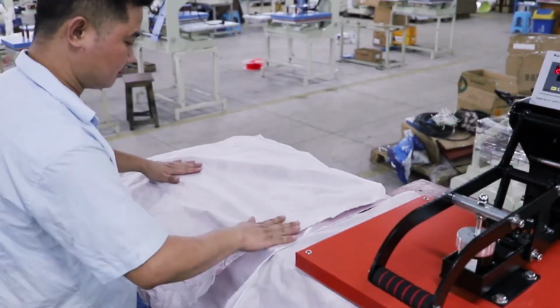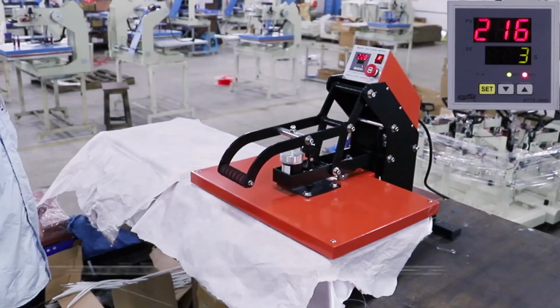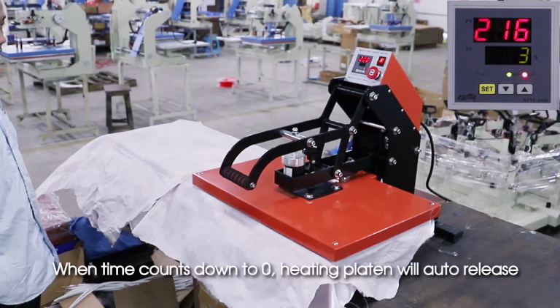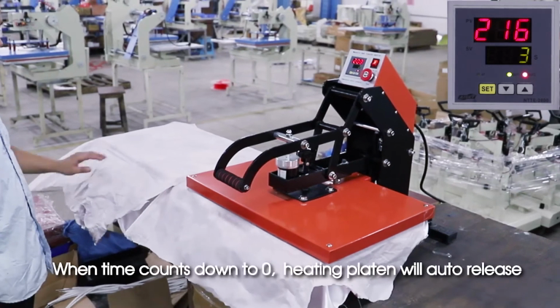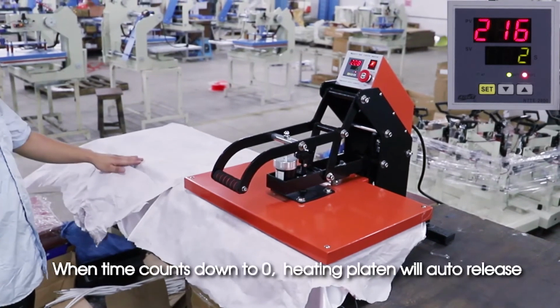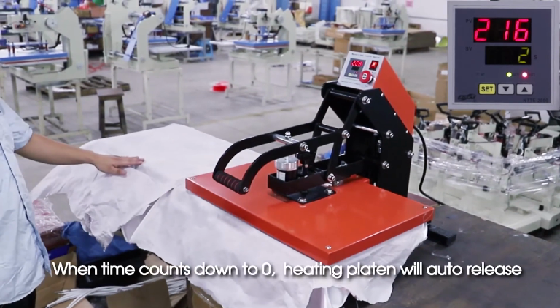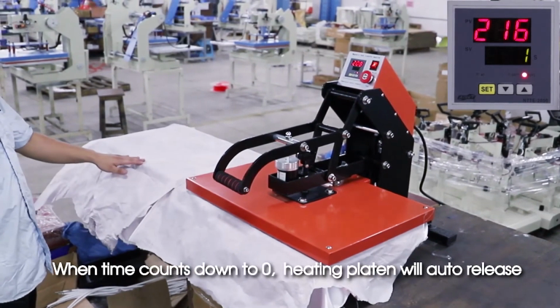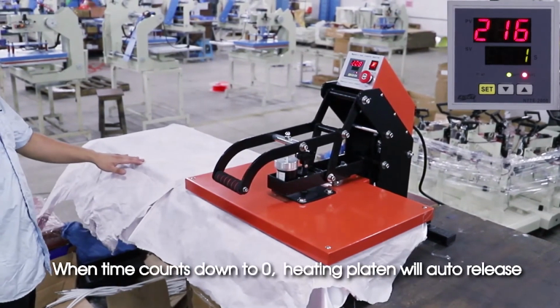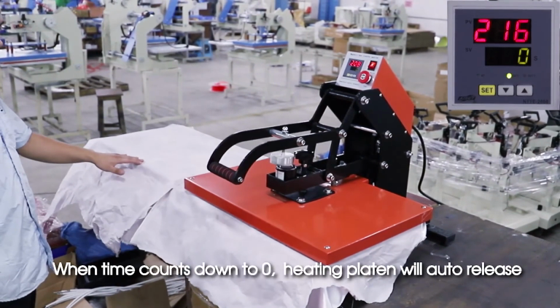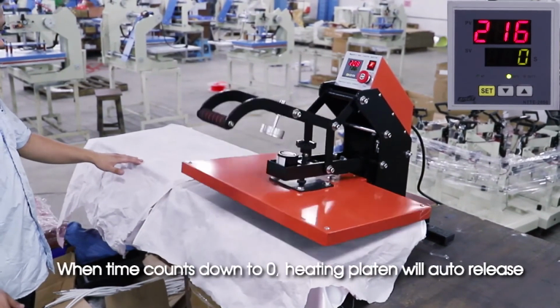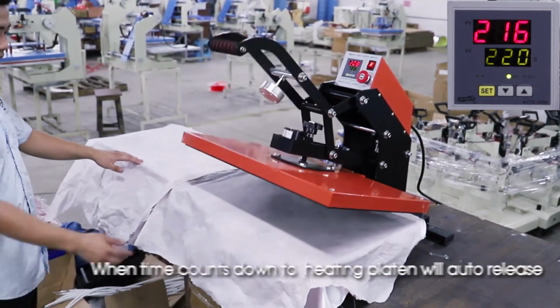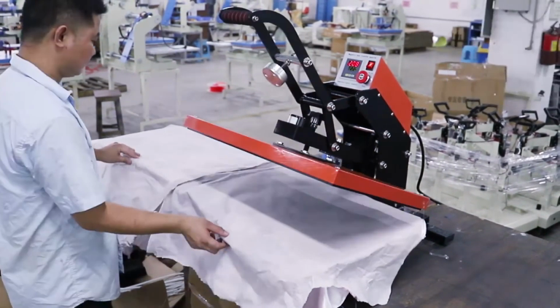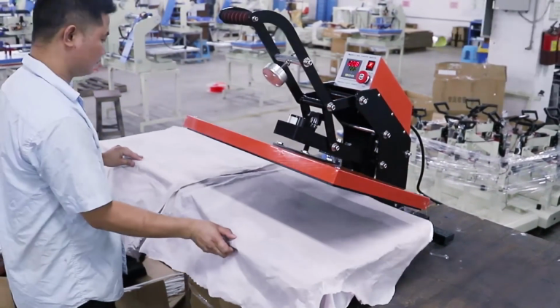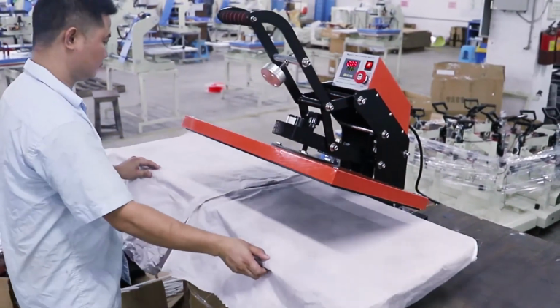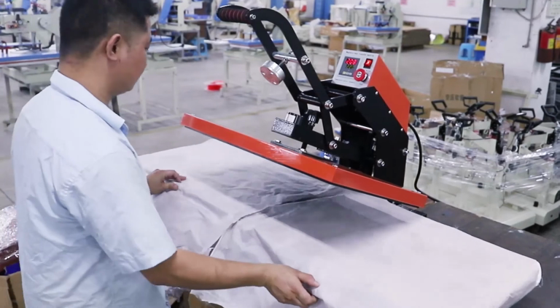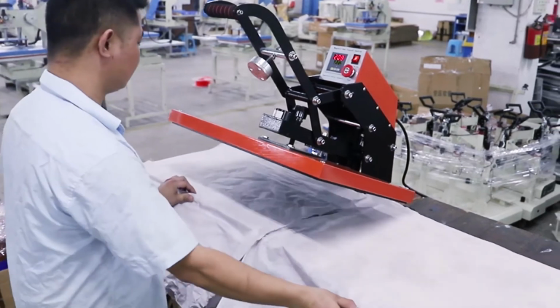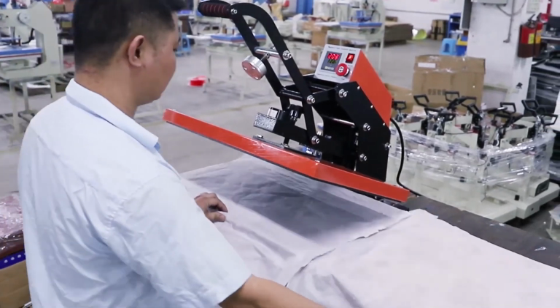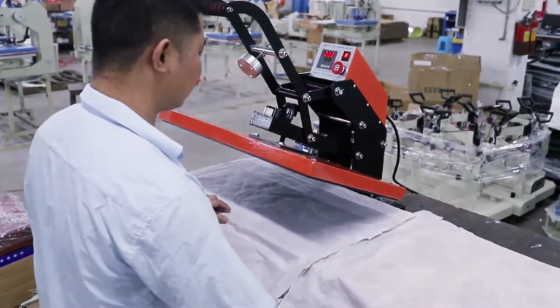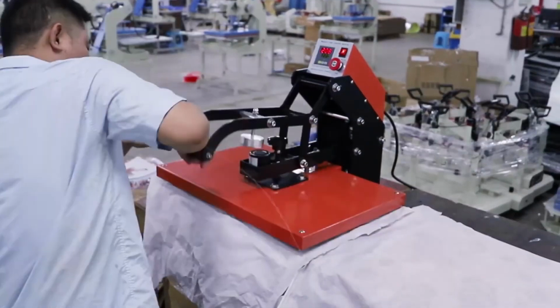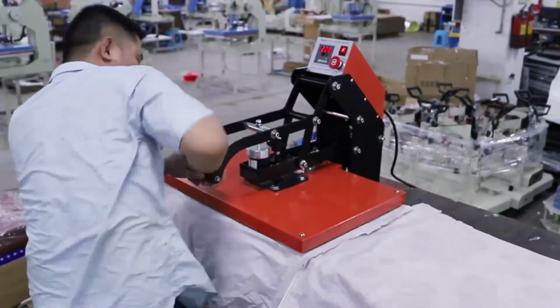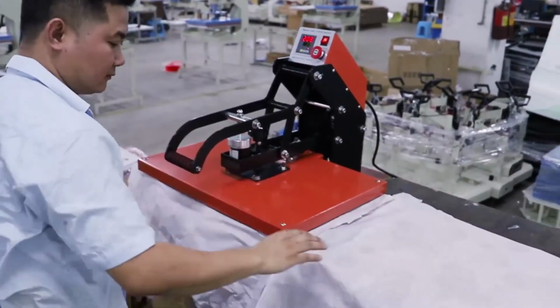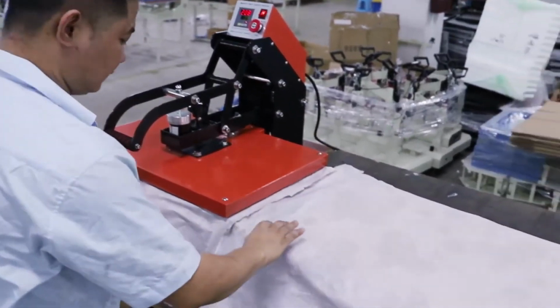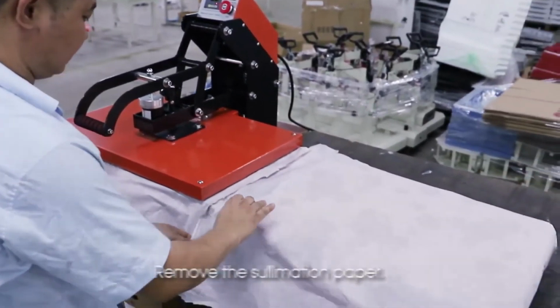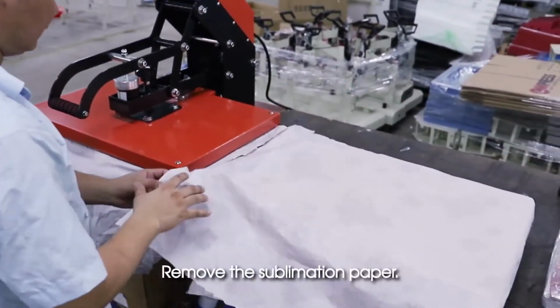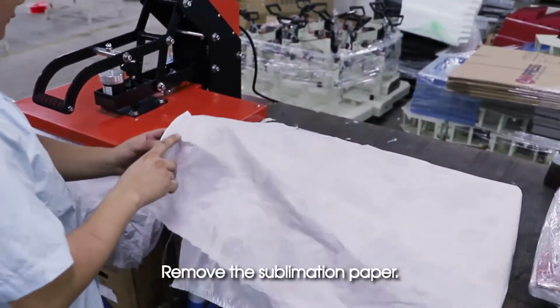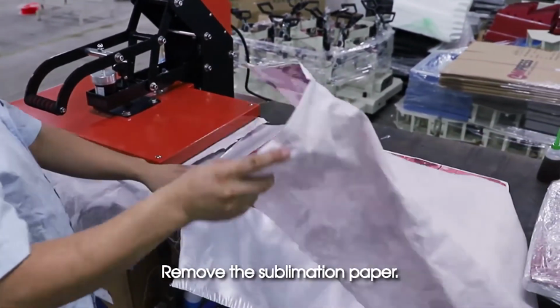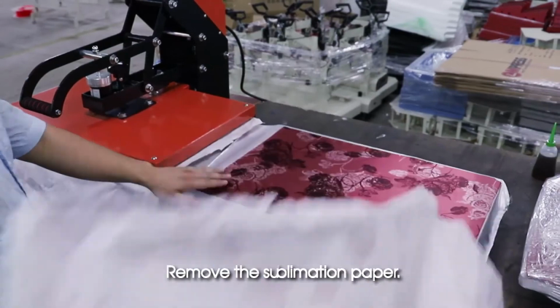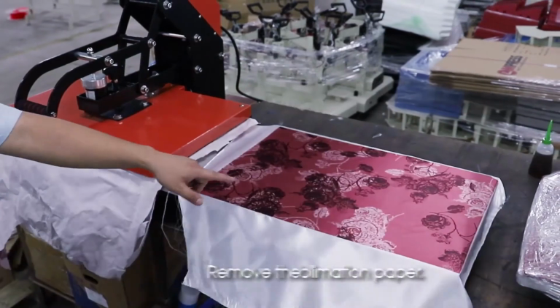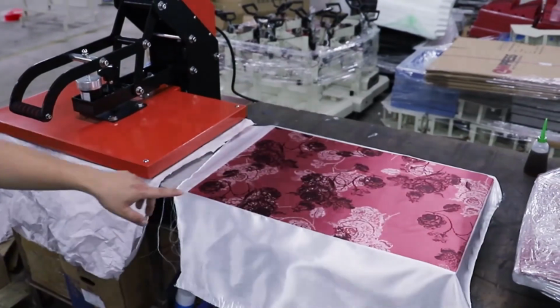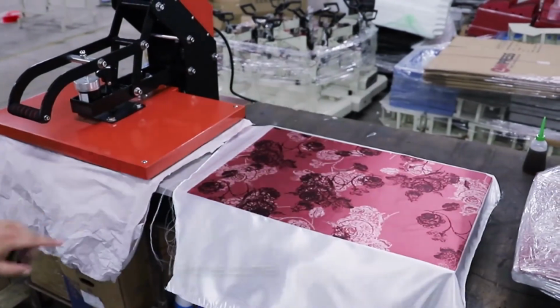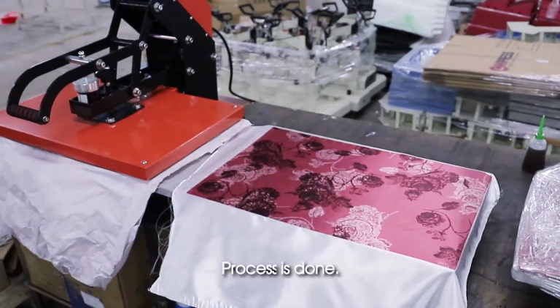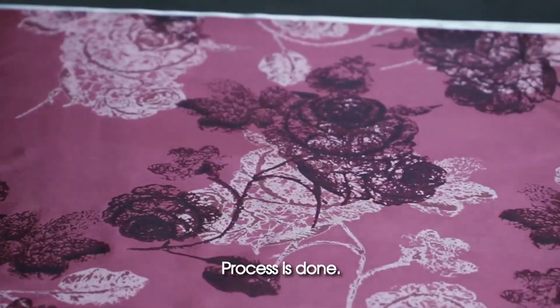When time counts down to zero, the heating platen will auto-release. Remove the sublimation paper — process is done.